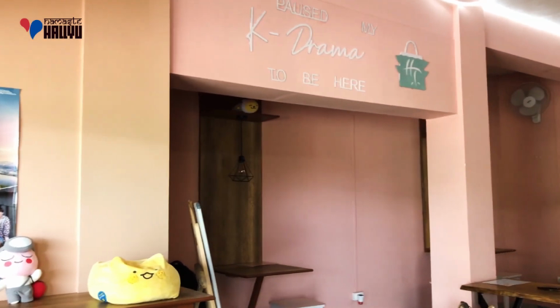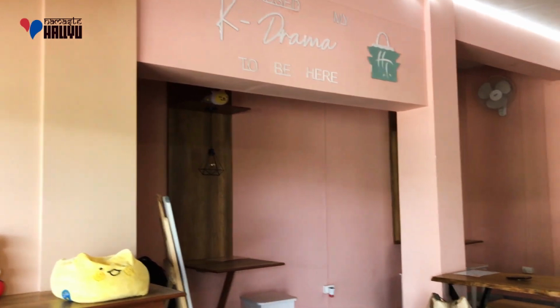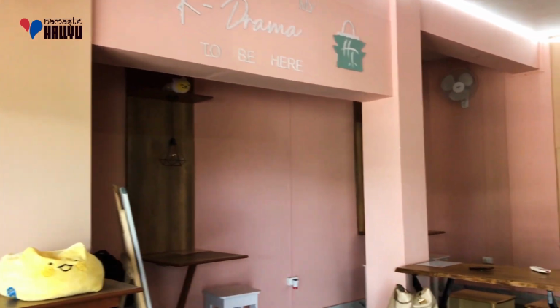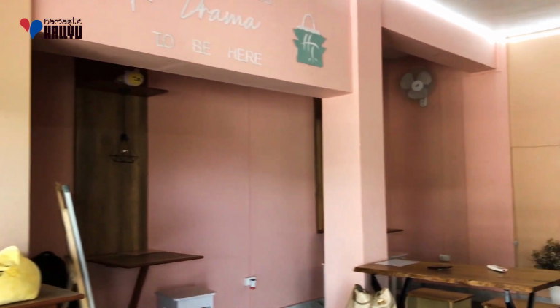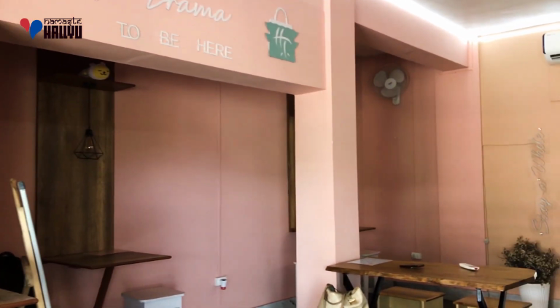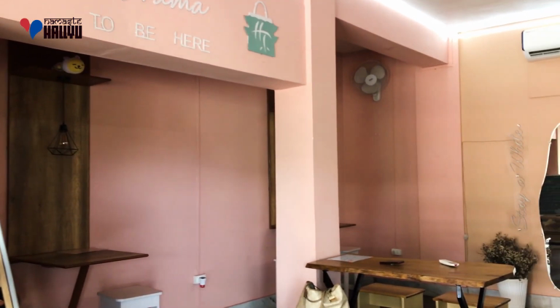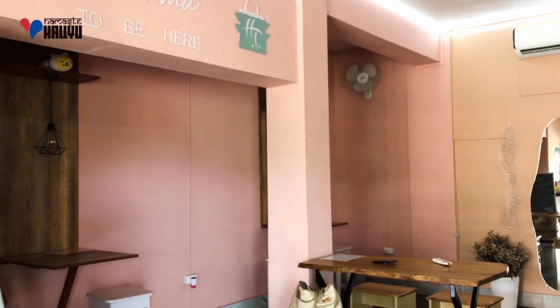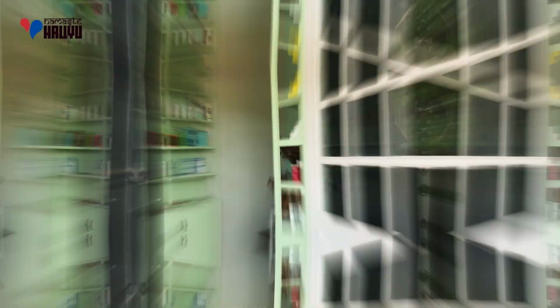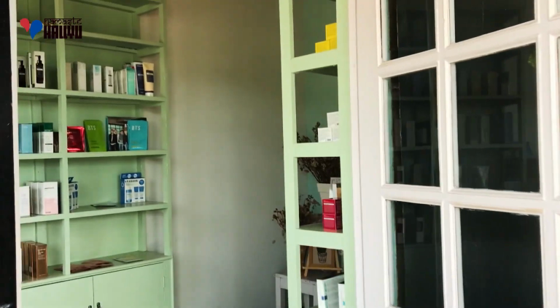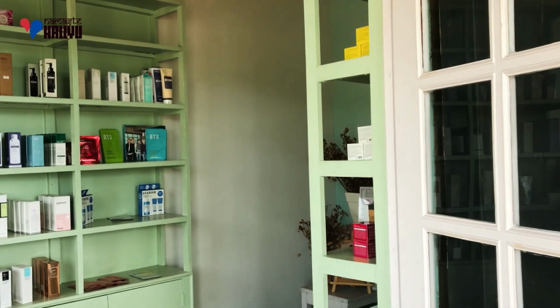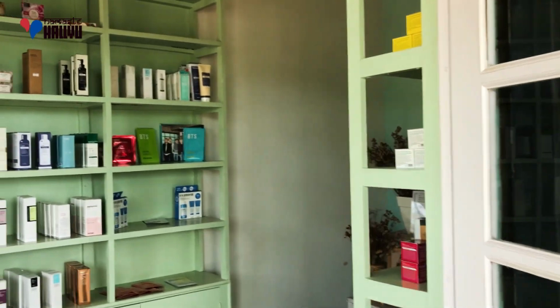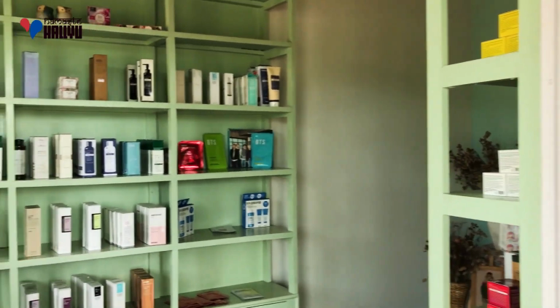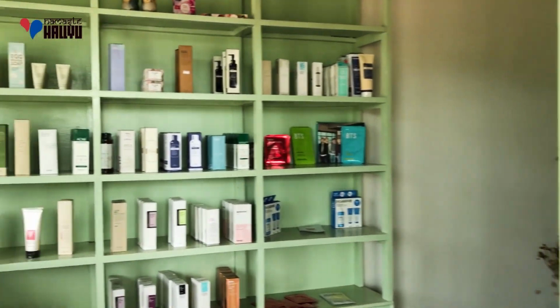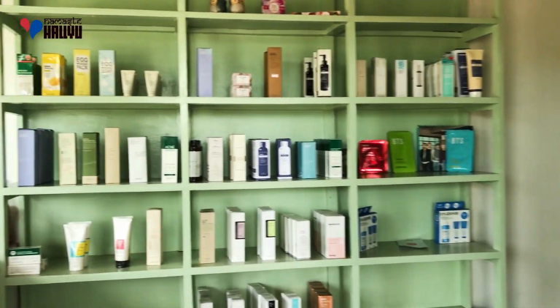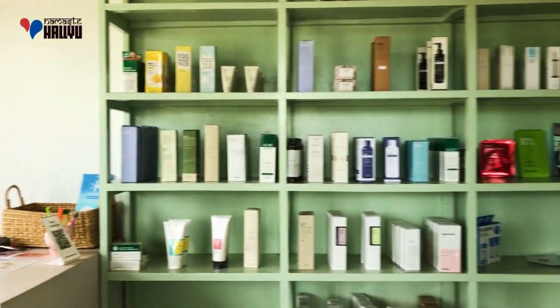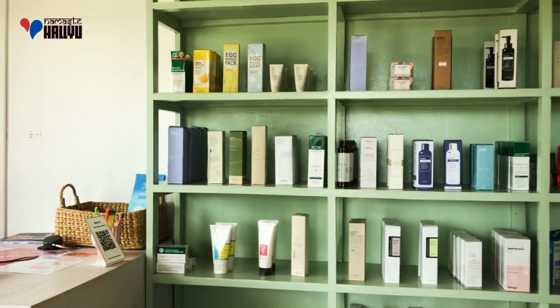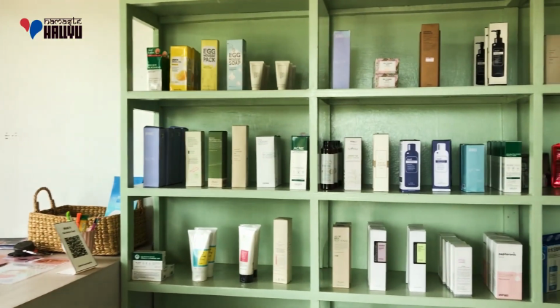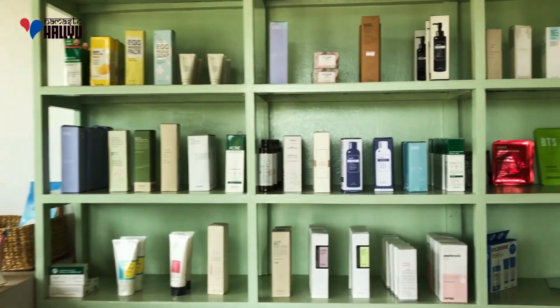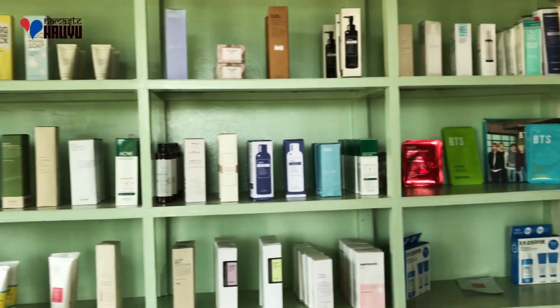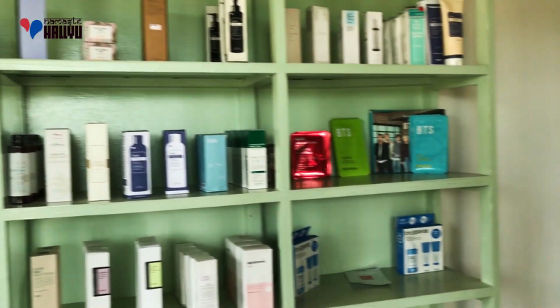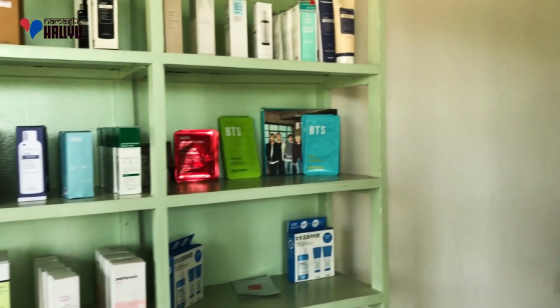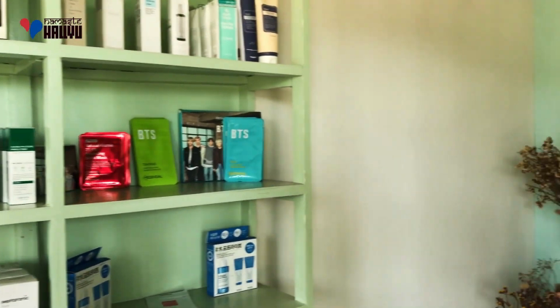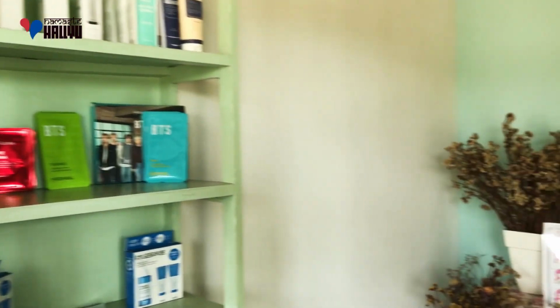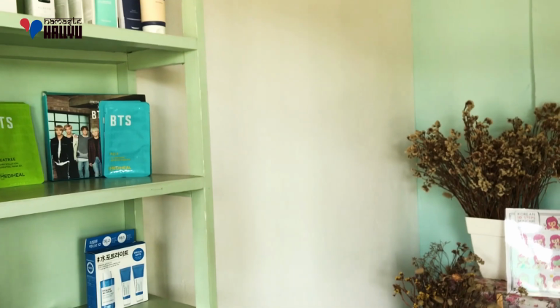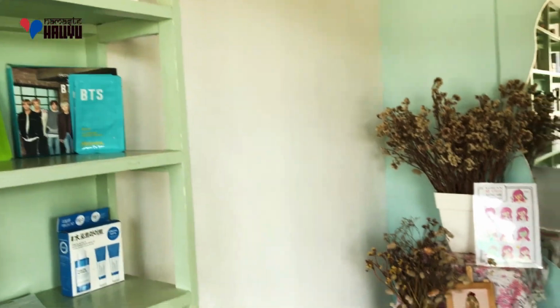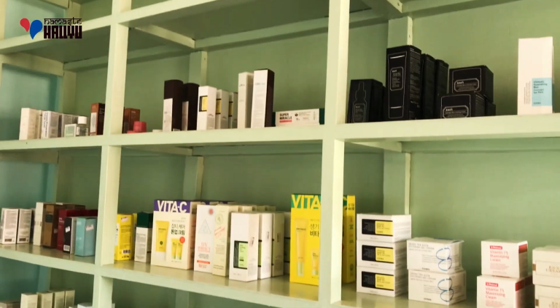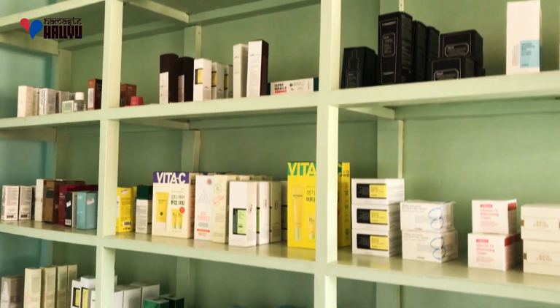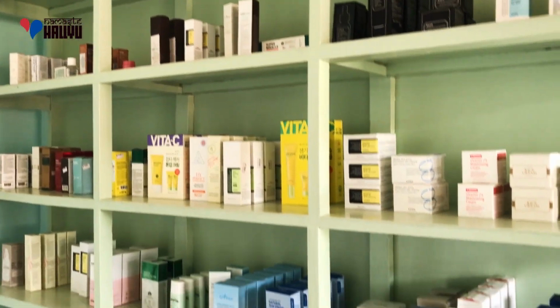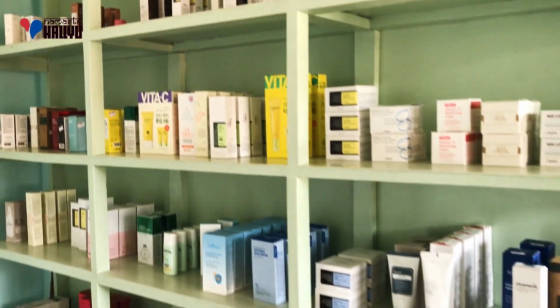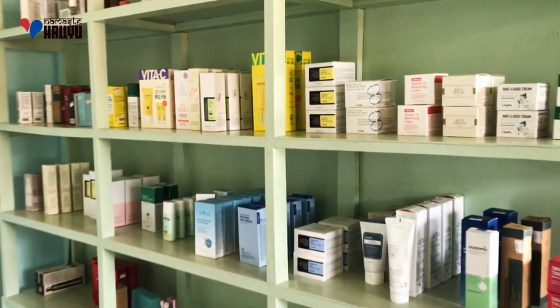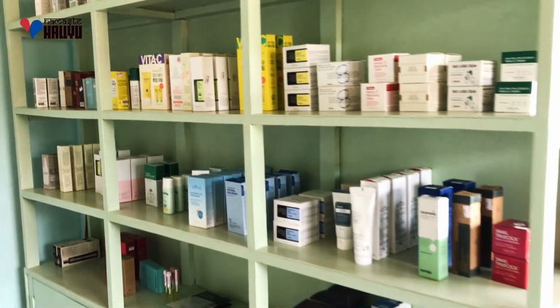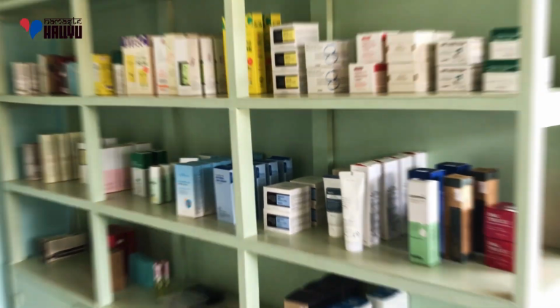Hylou Town also has a Korean beauty store adjacent to it, where you can find varieties of Korean skincare and makeup. Truly a K-town for the K-fans.